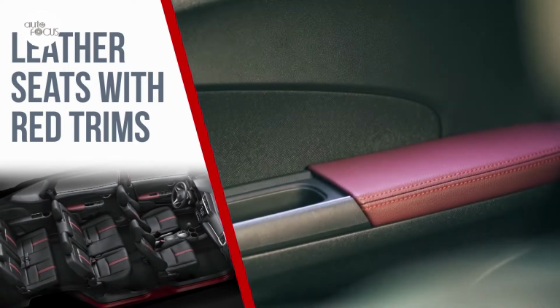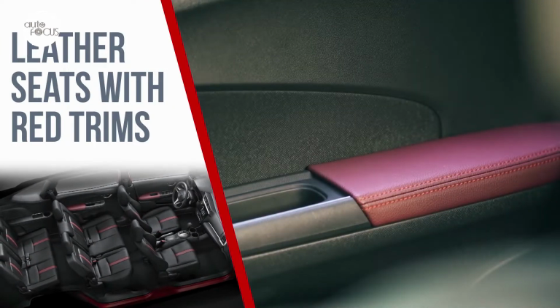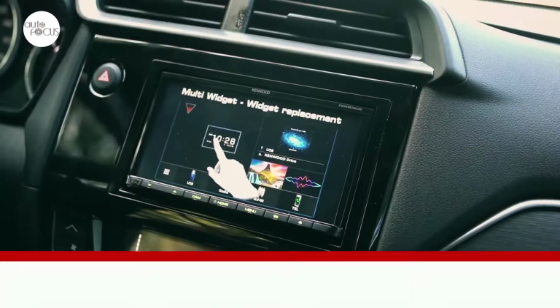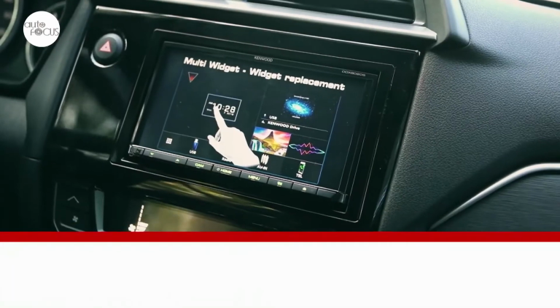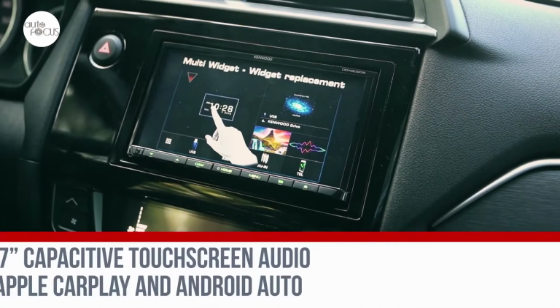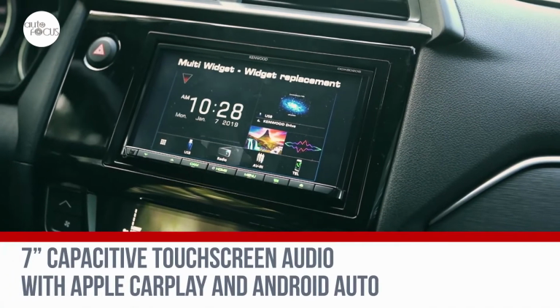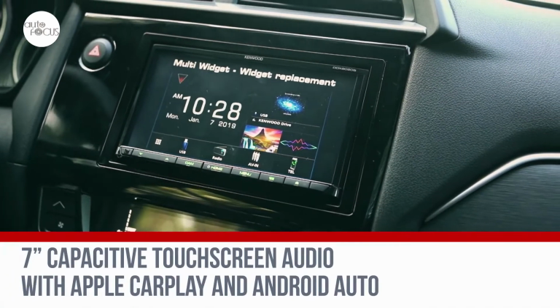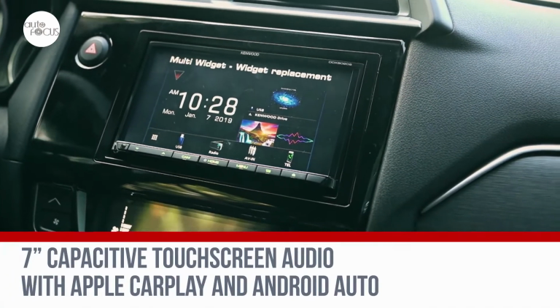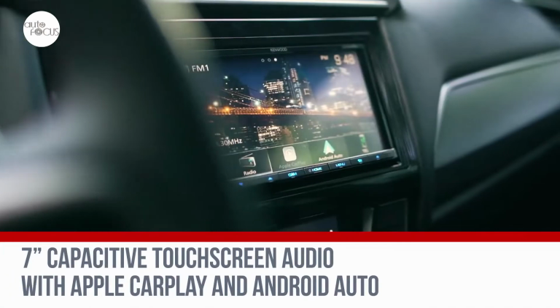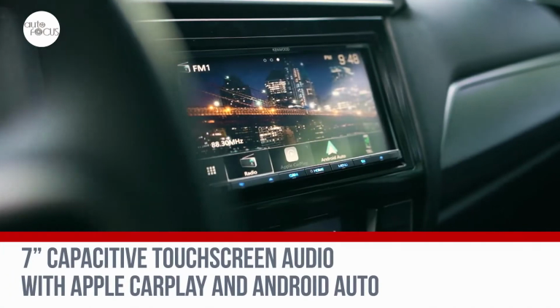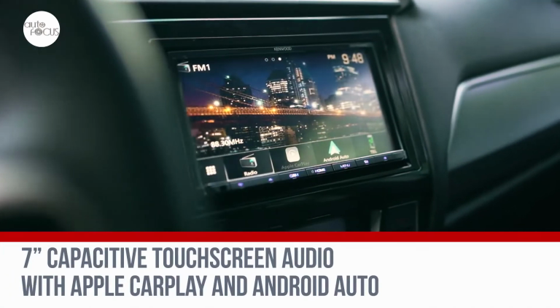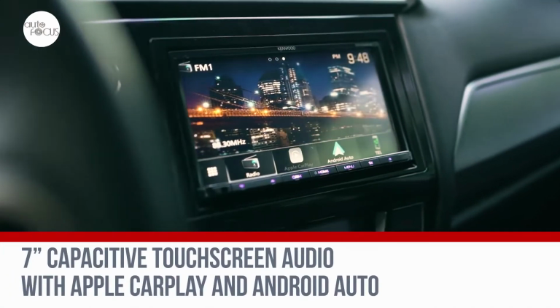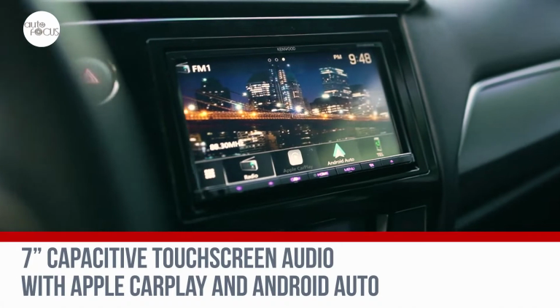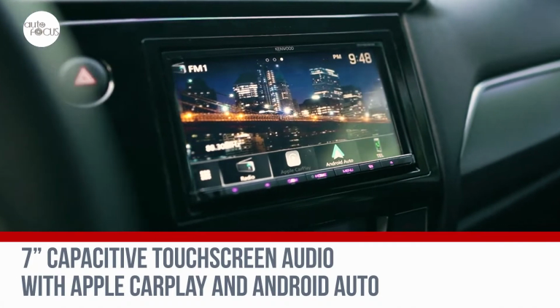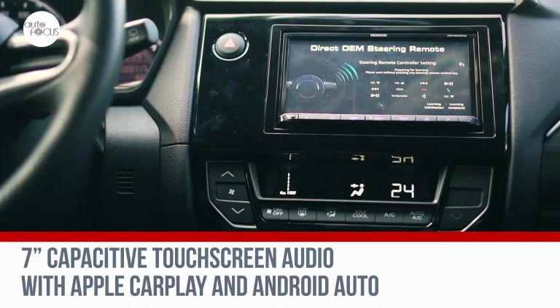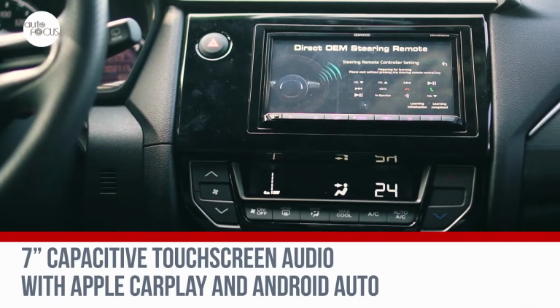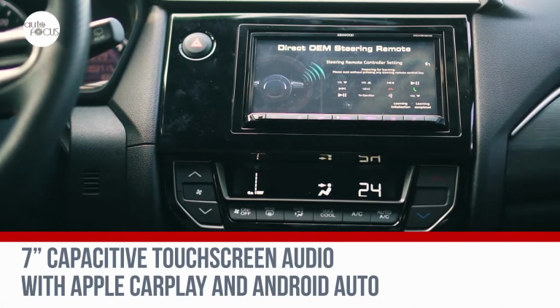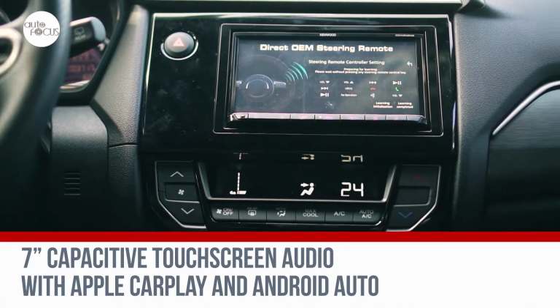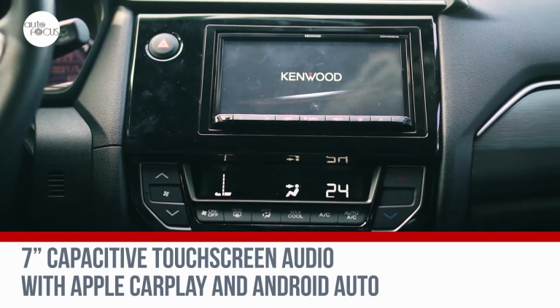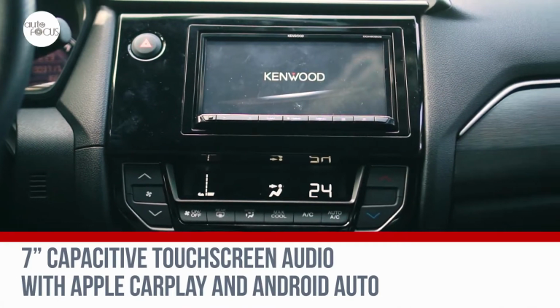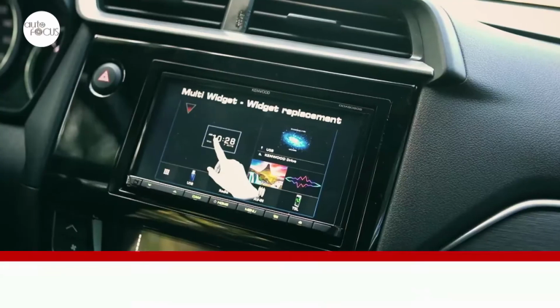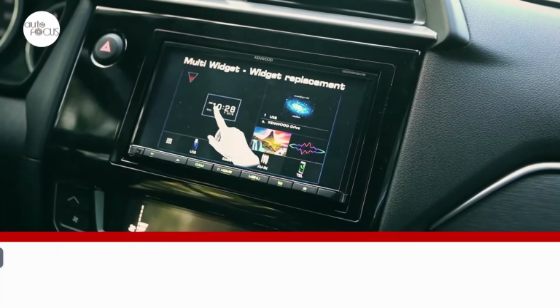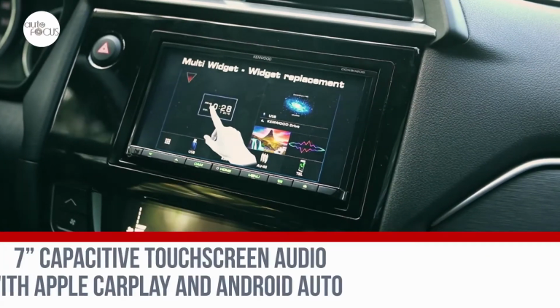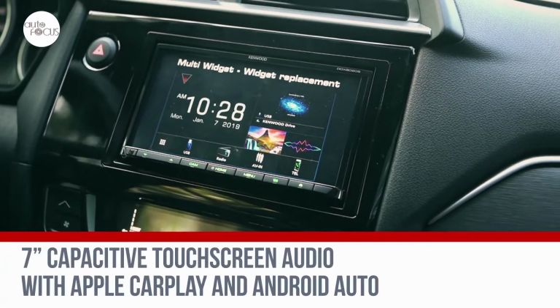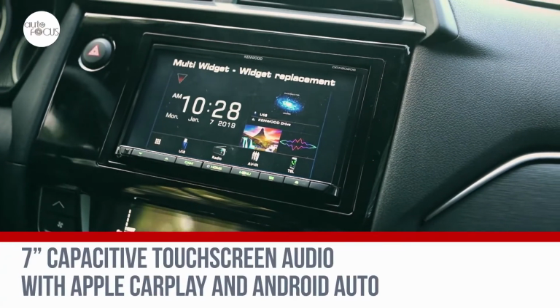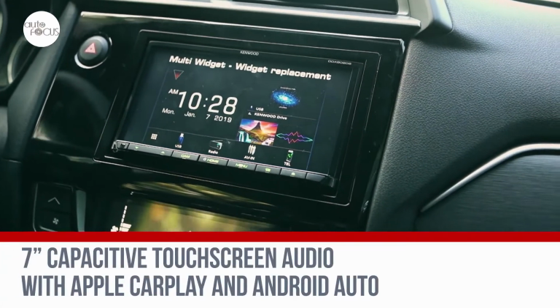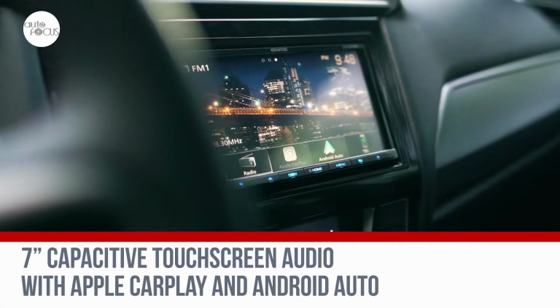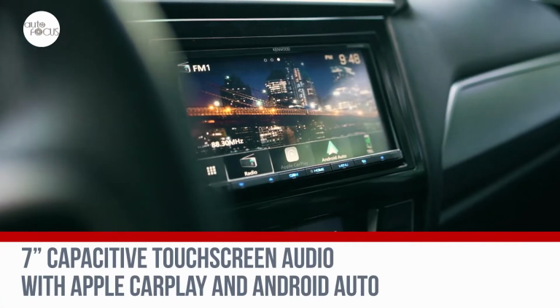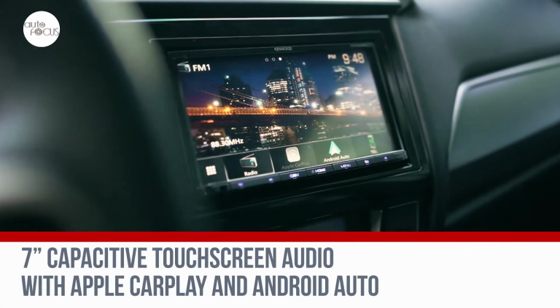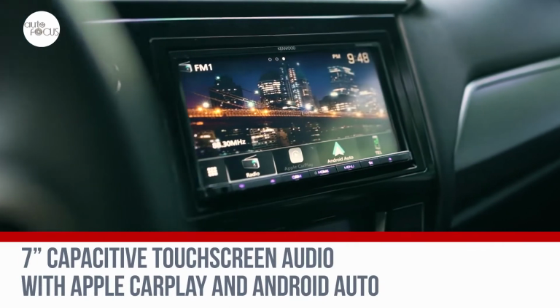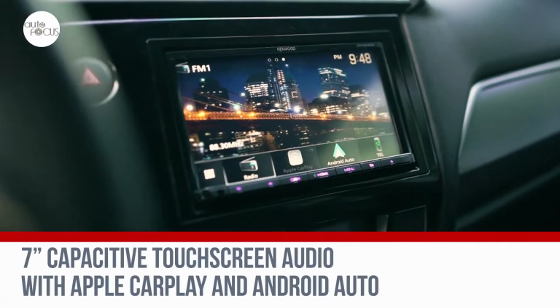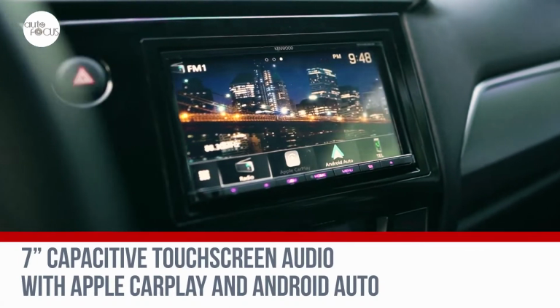There's a 7-inch touchscreen display that supports various multimedia functions such as Bluetooth, audio streaming, and USB input. Add Apple CarPlay and Android Auto to that on the range-topping 1.5V CVT variant. That's reason number three.